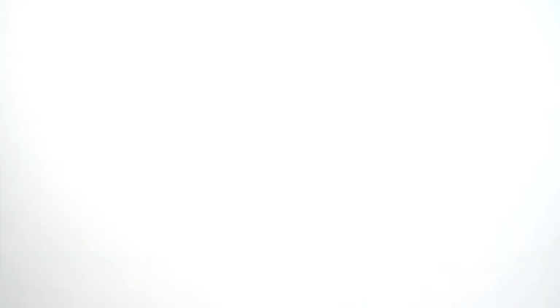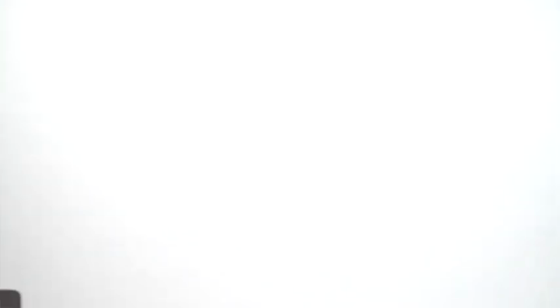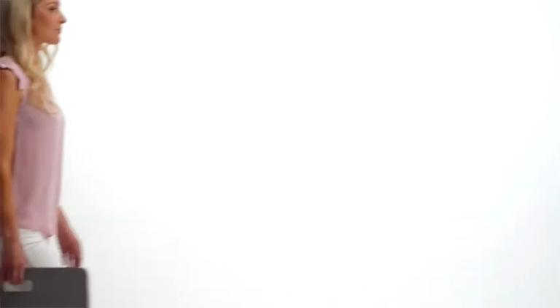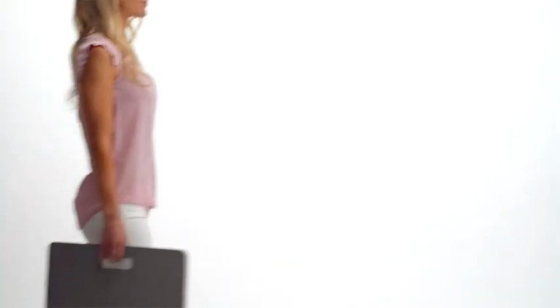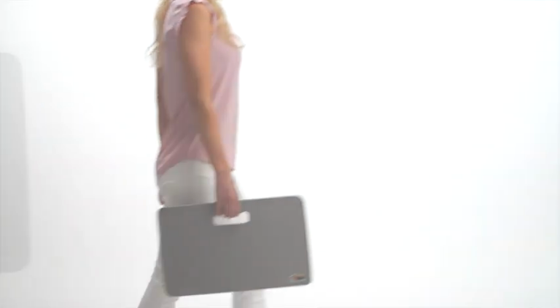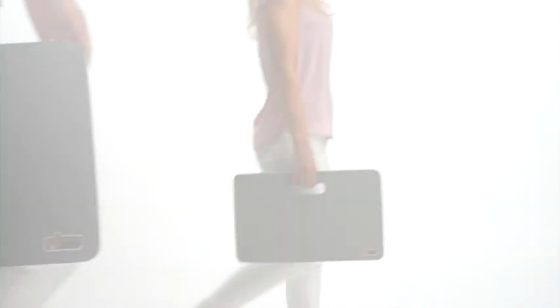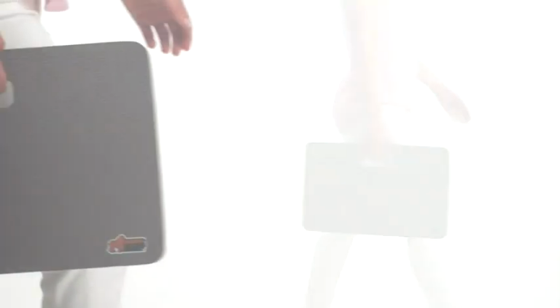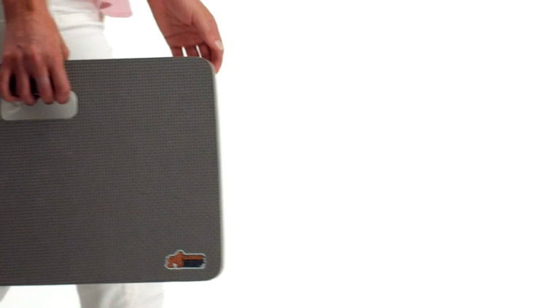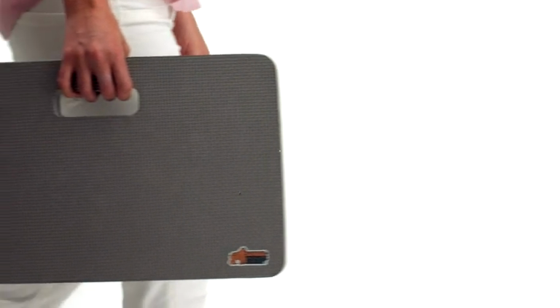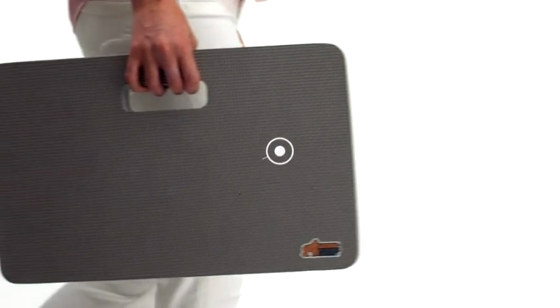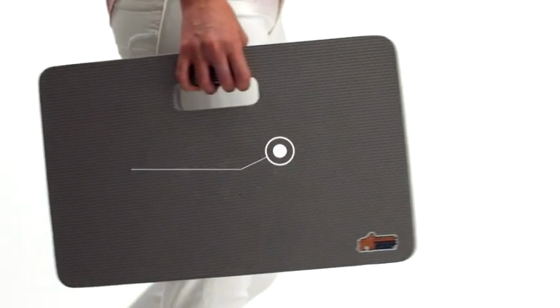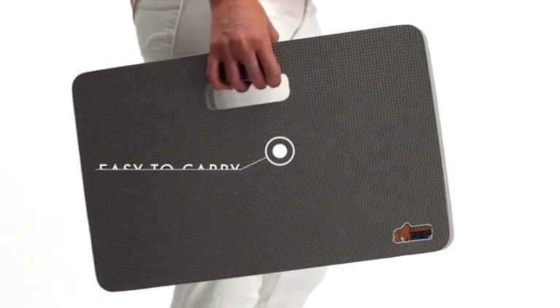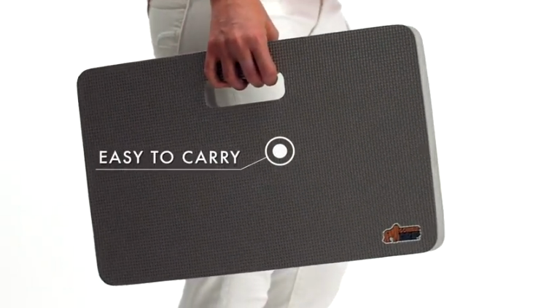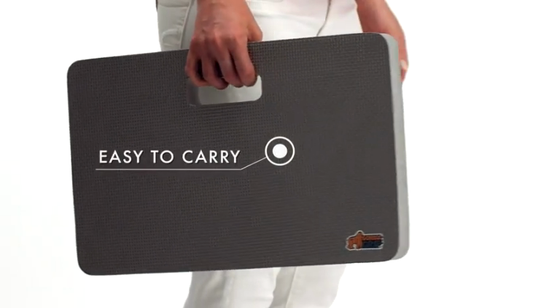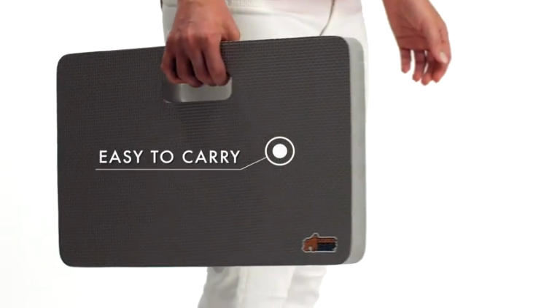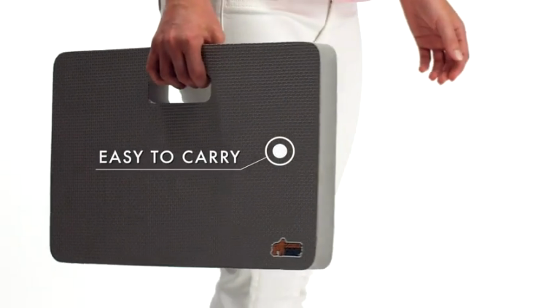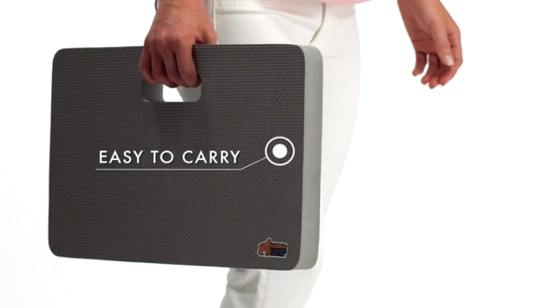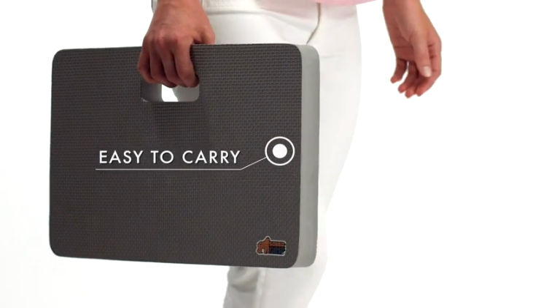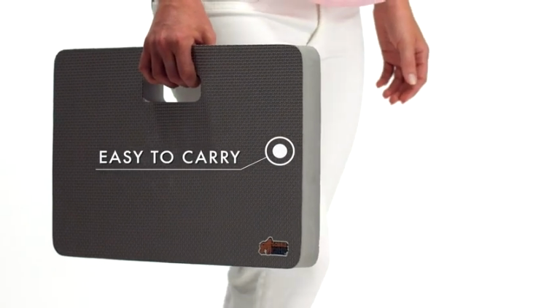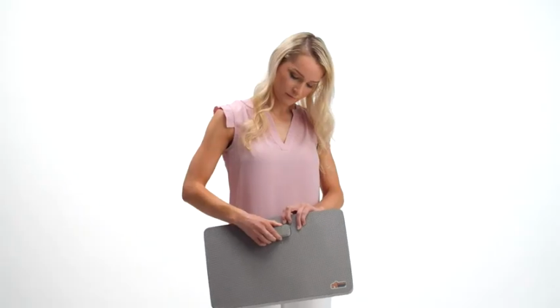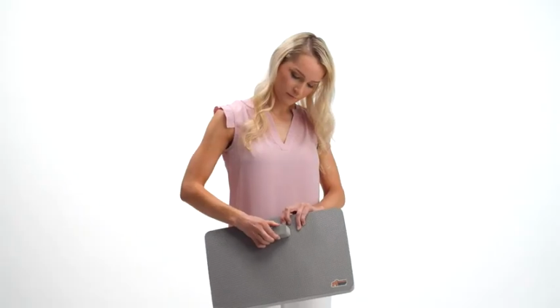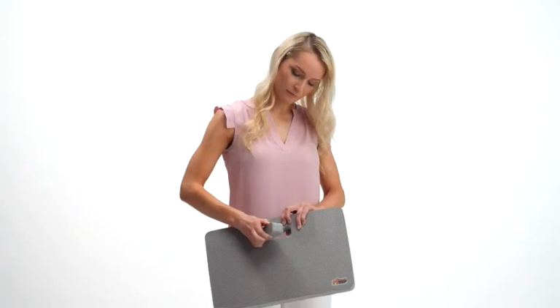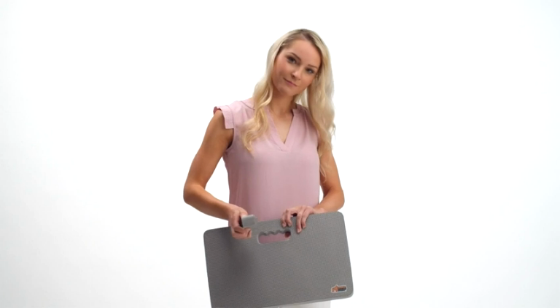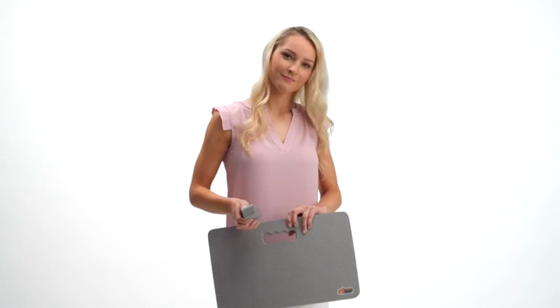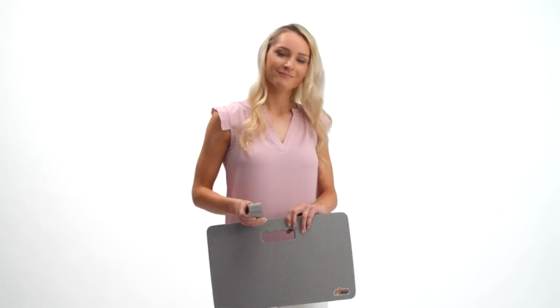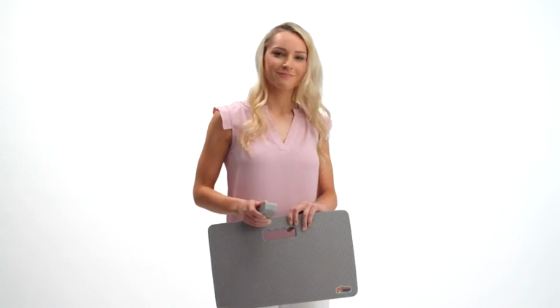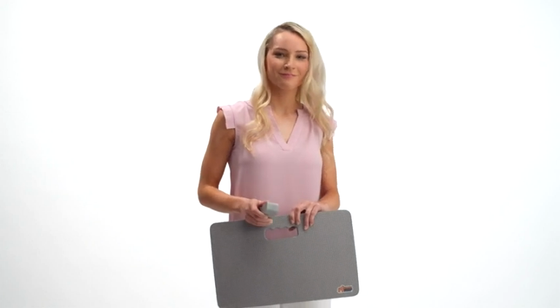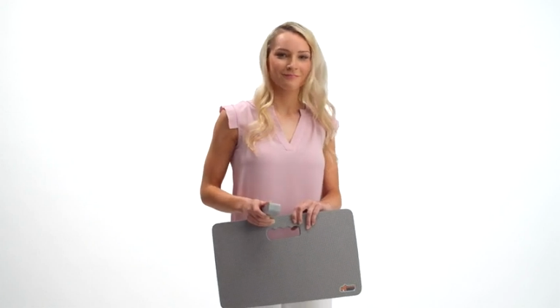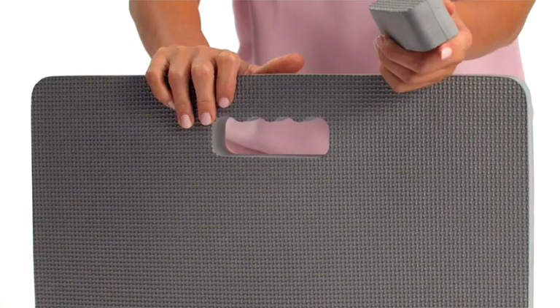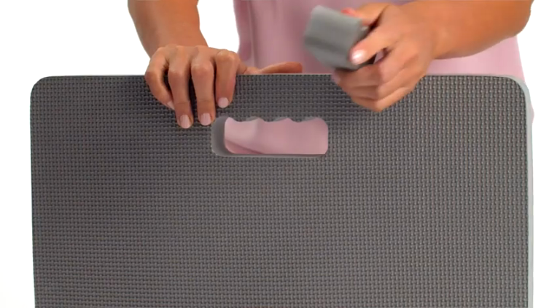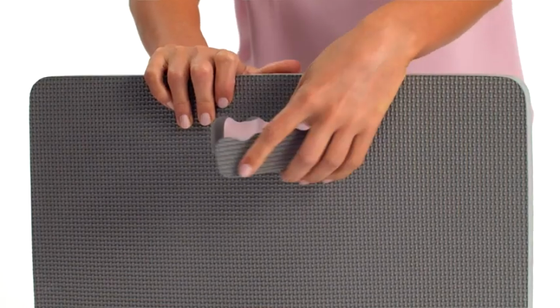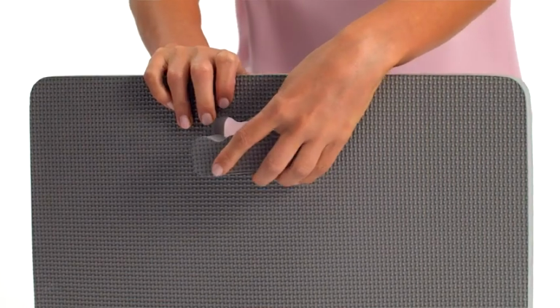The textured pad is a perfect size, plus you can easily carry your kneeling pad. It features a unique optional handle, making it a portable and versatile option for many activities.